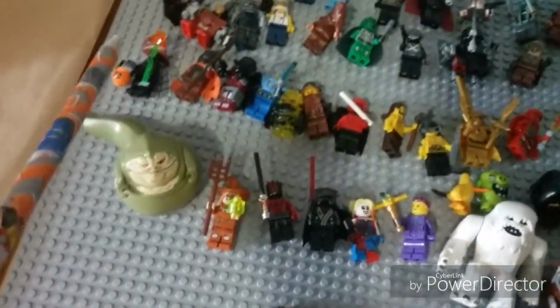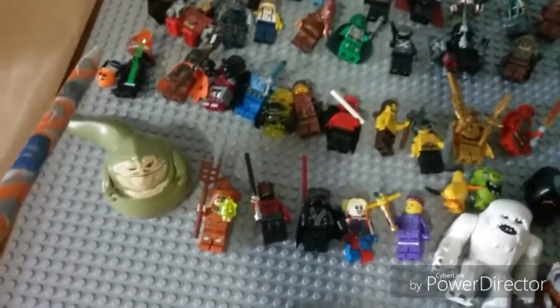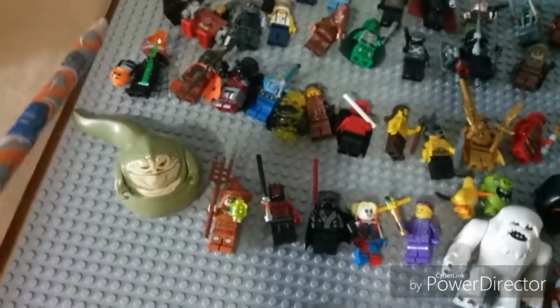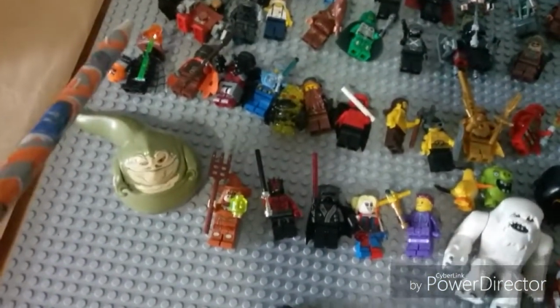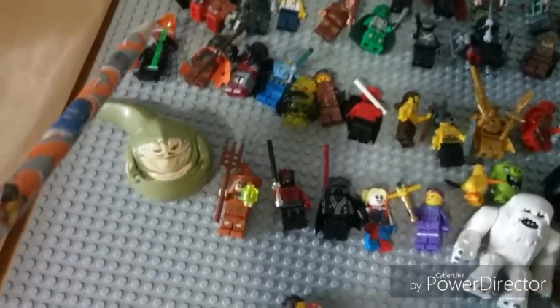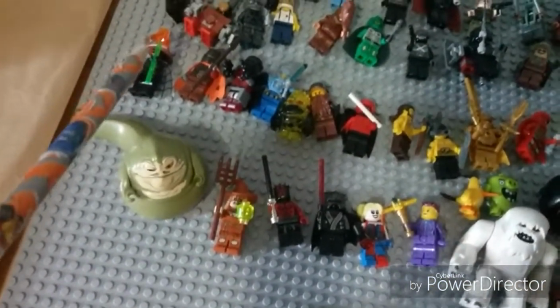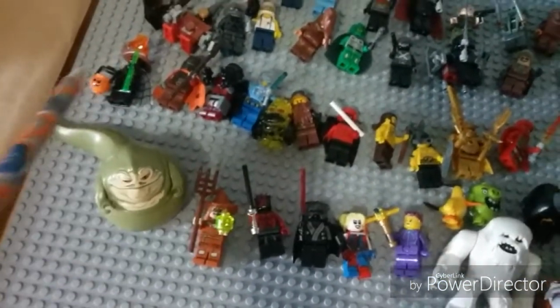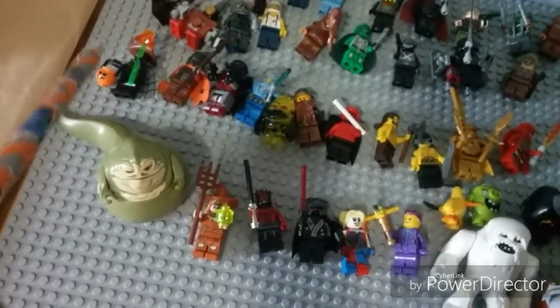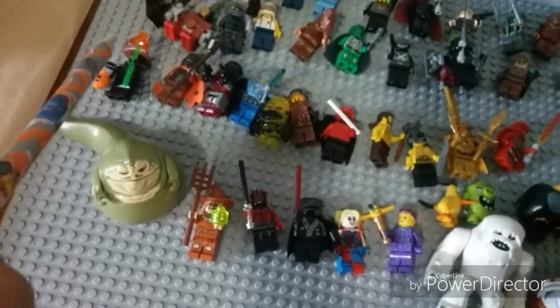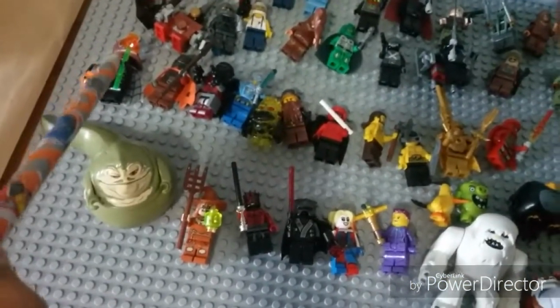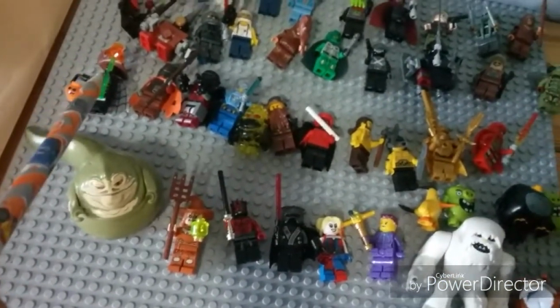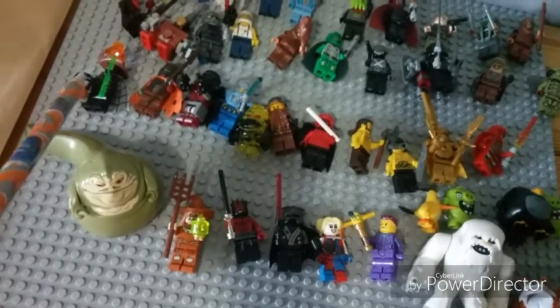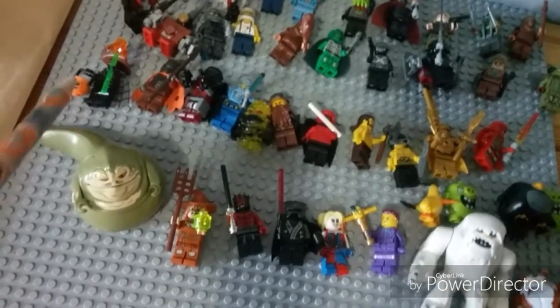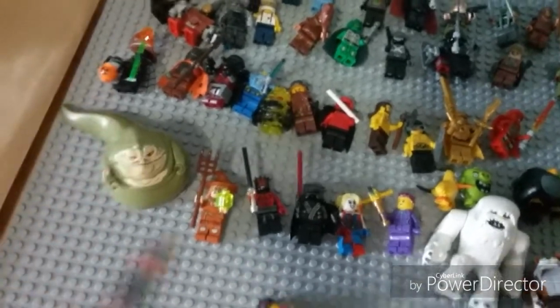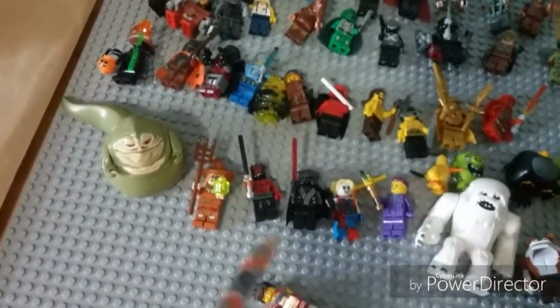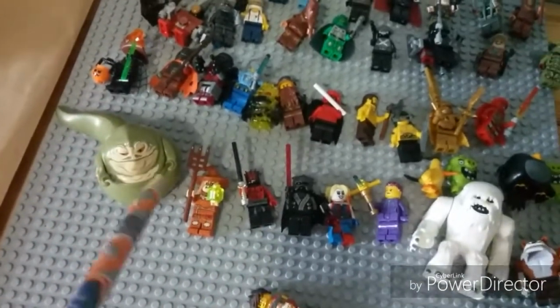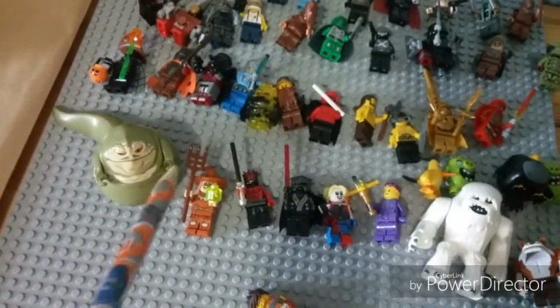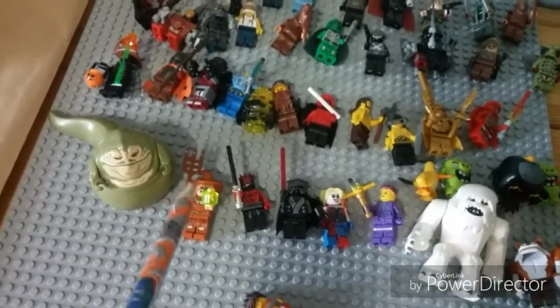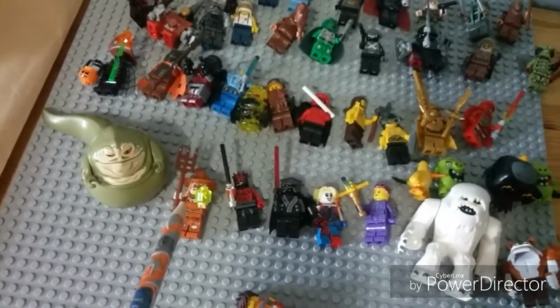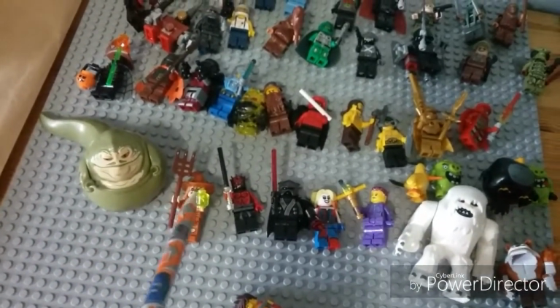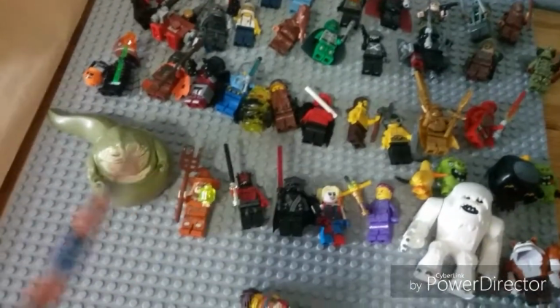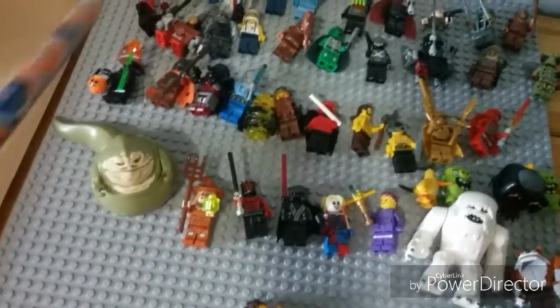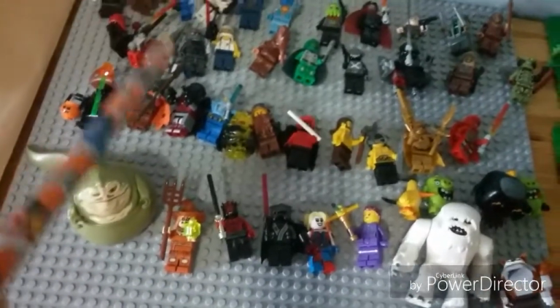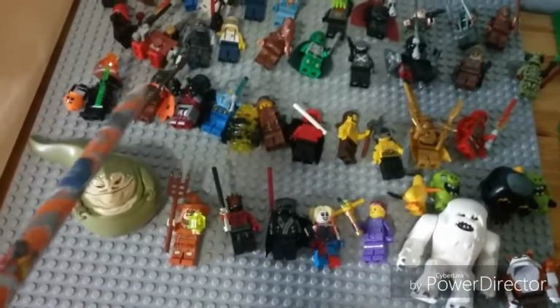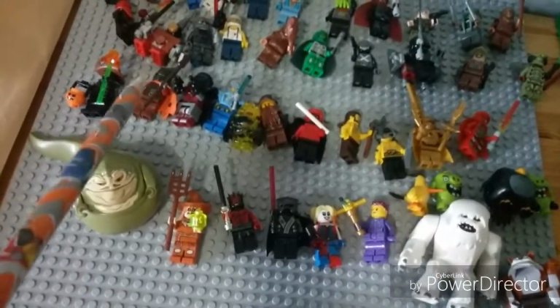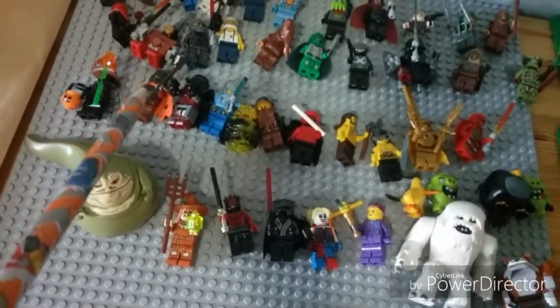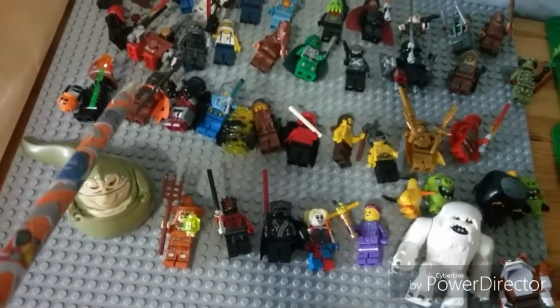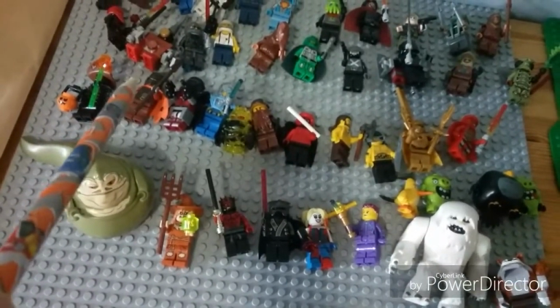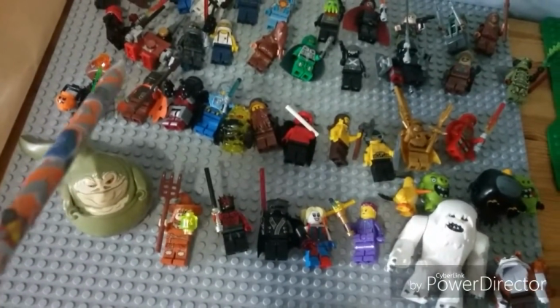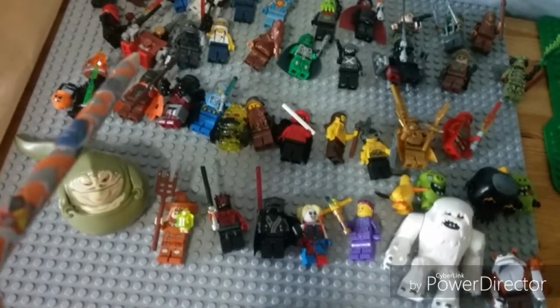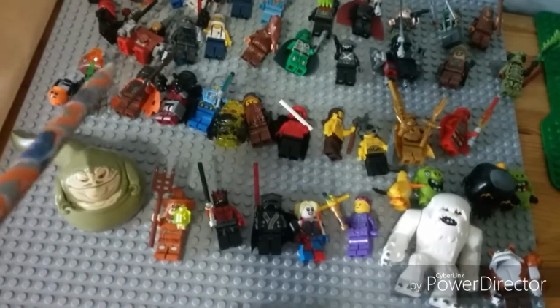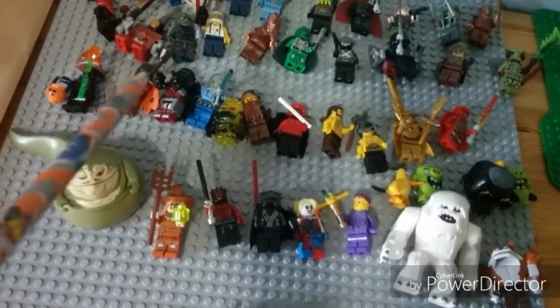Sorry about my voice. Then there's a made-up scarecrow I made, and then there's the original scarecrow. Then there is a fire dude.